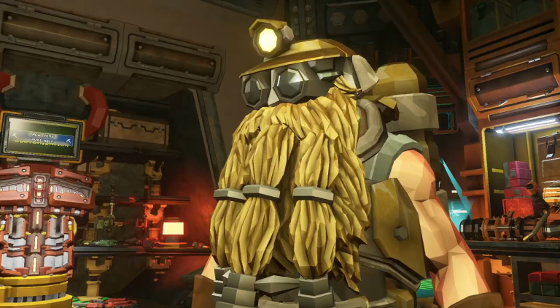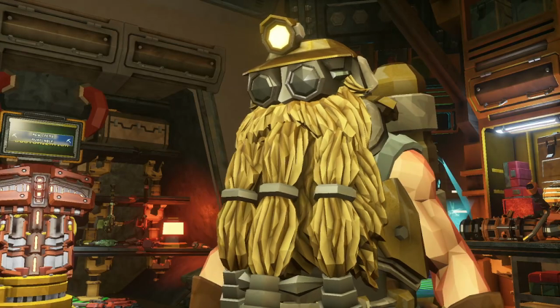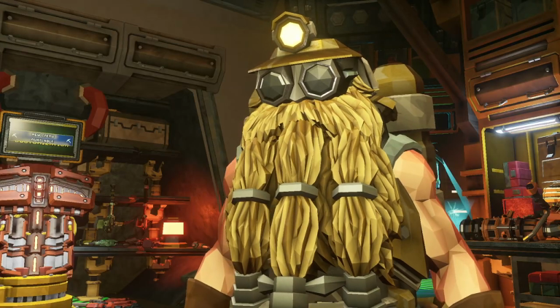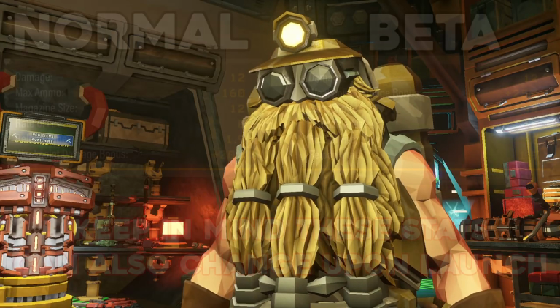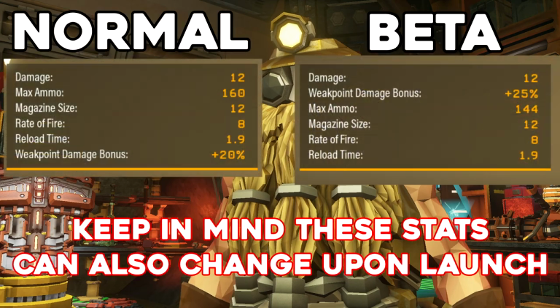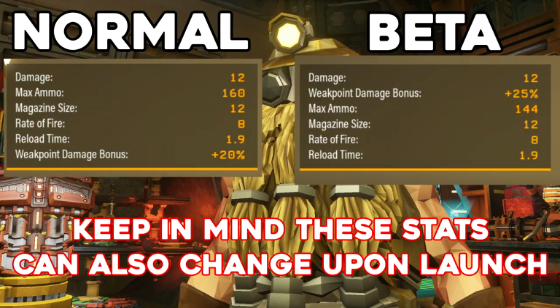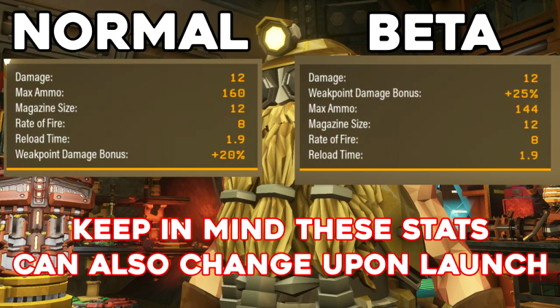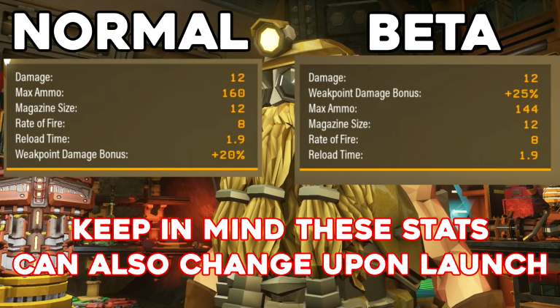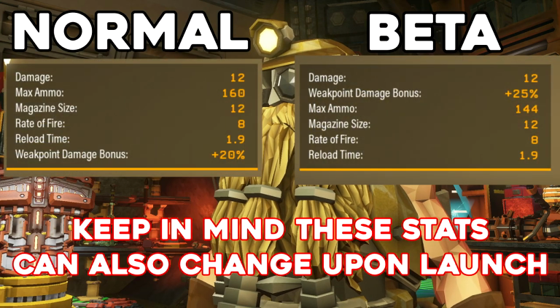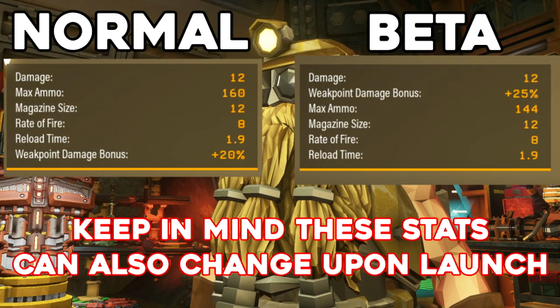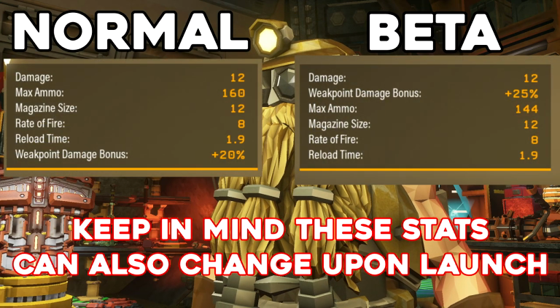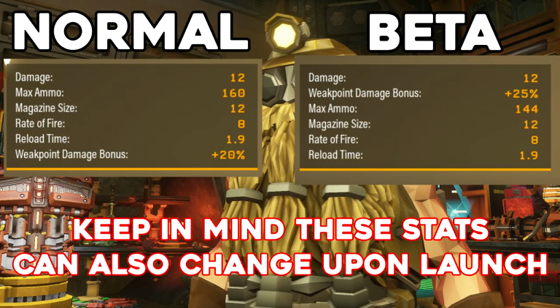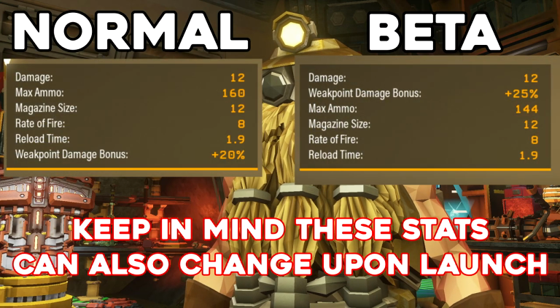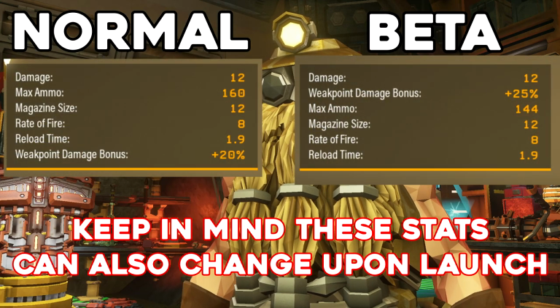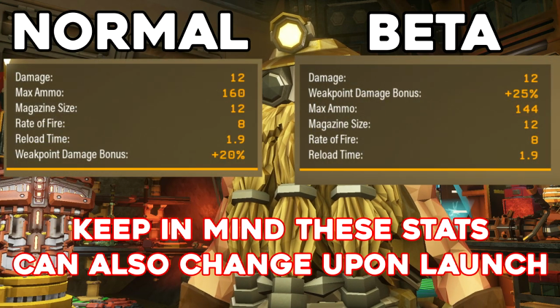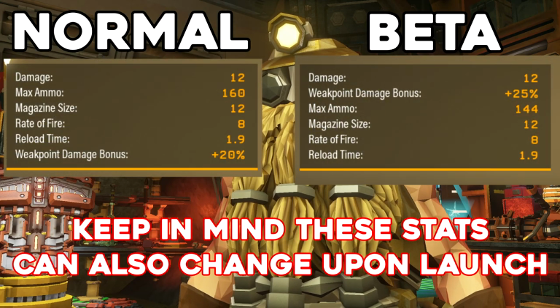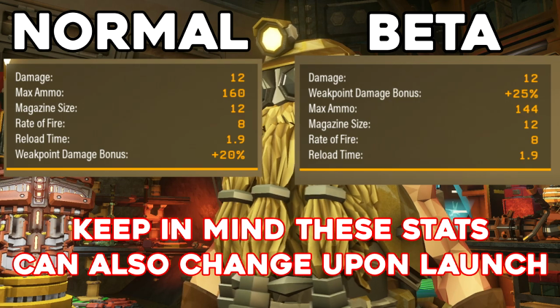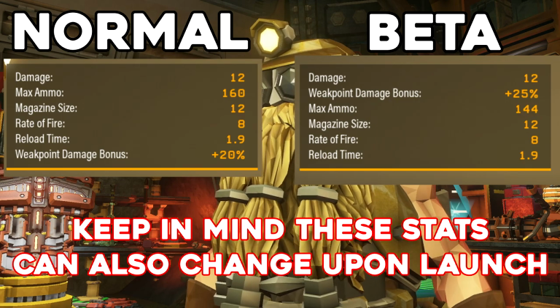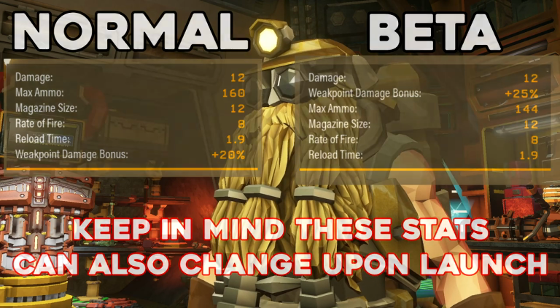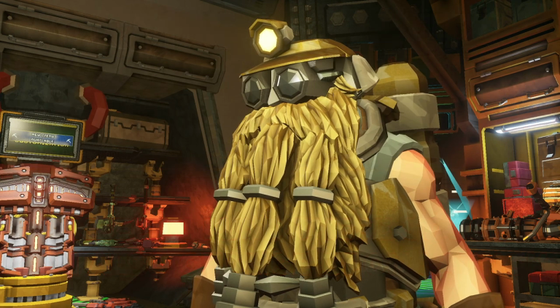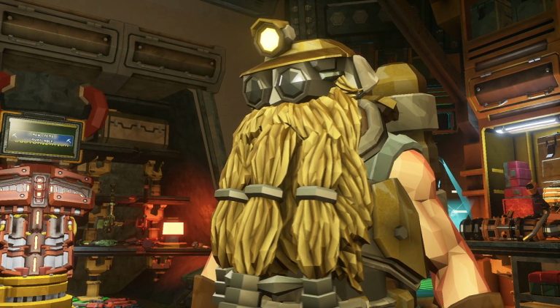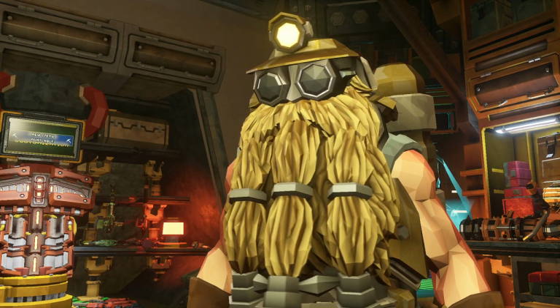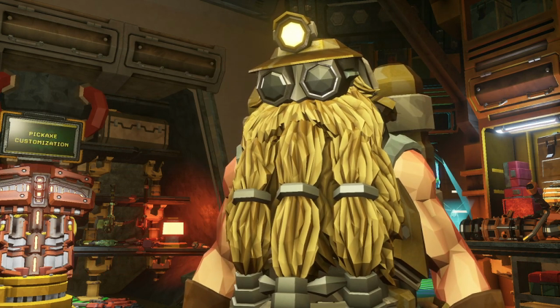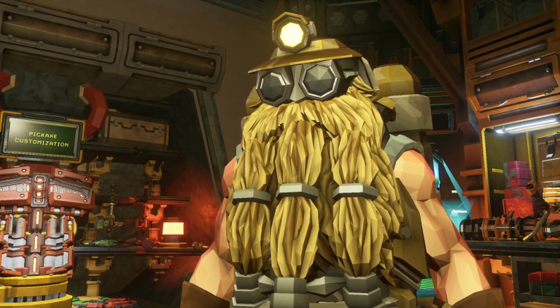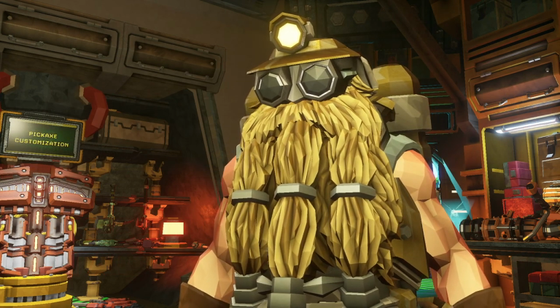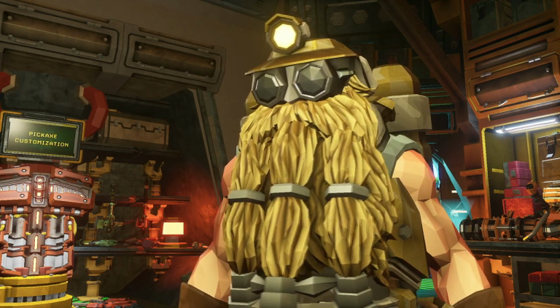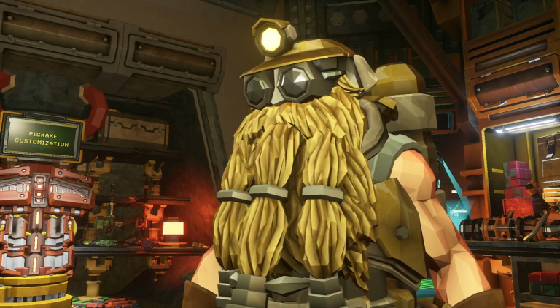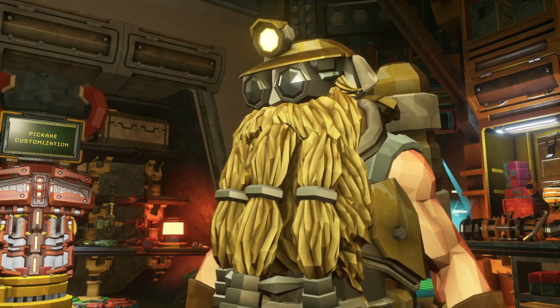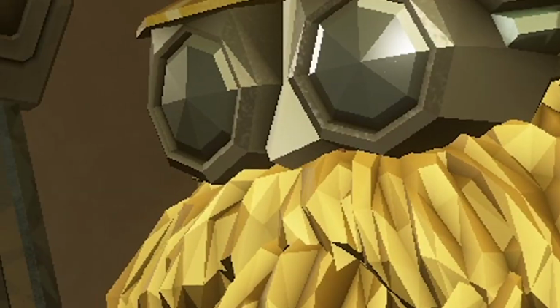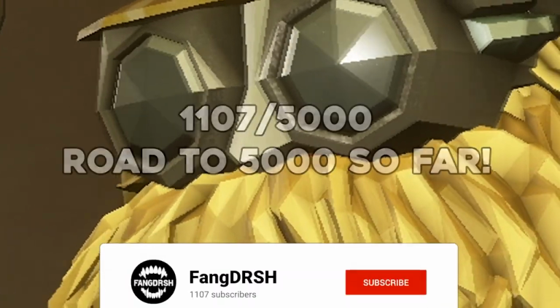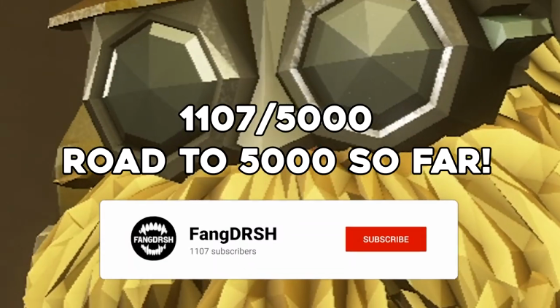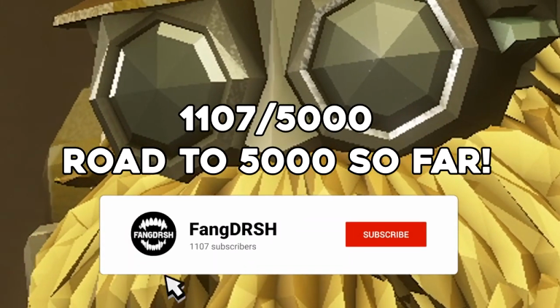The Savada also got a 5% weak point bonus damage buff, but at the cost of a little nerf to the ammo pool. Other than that, I'll be showing you the new Savada in today's video. Also make sure to subscribe if you haven't already.